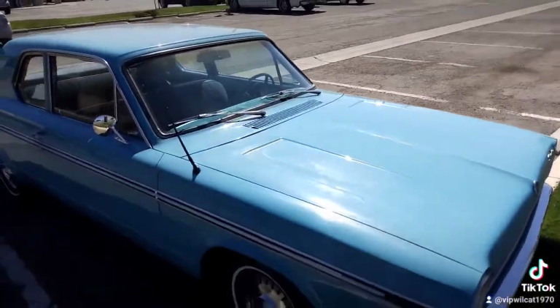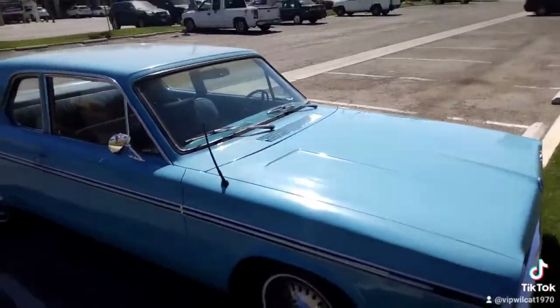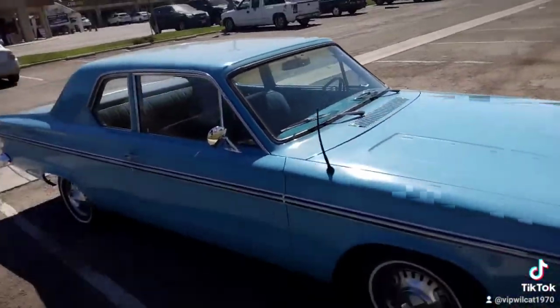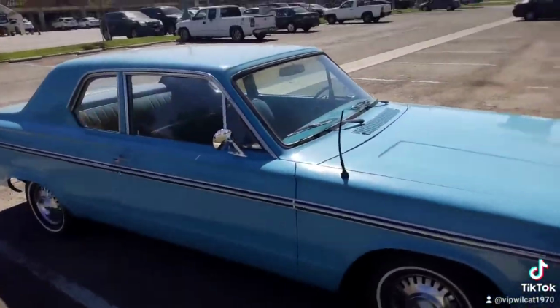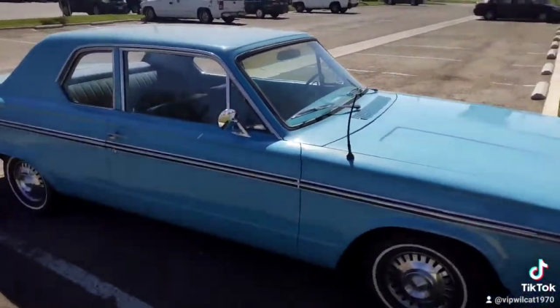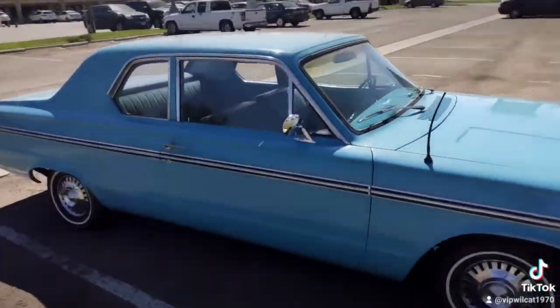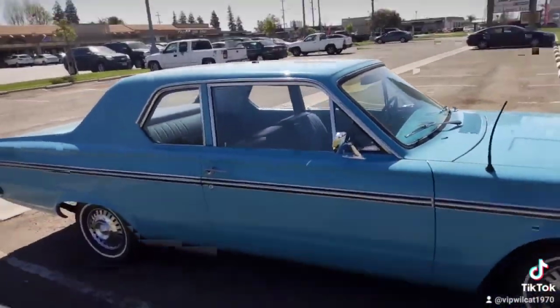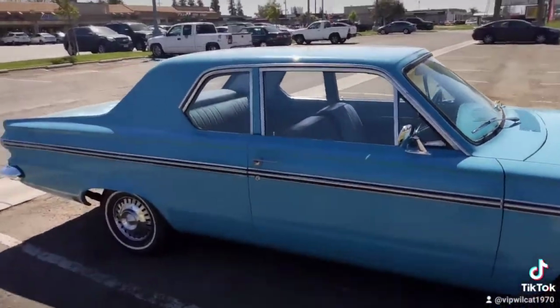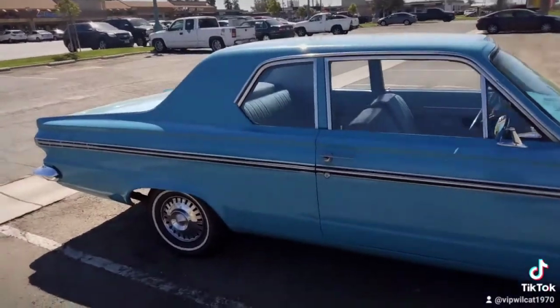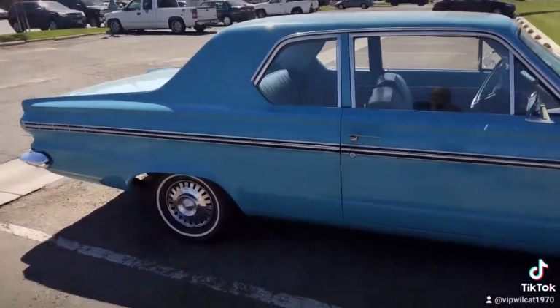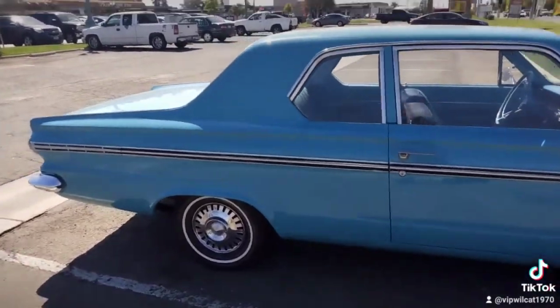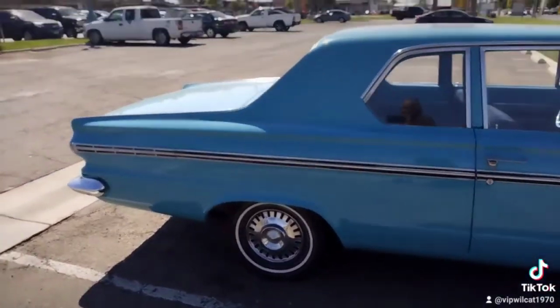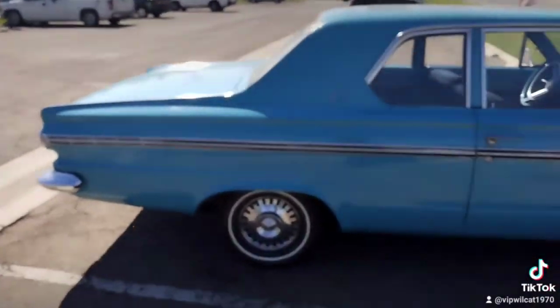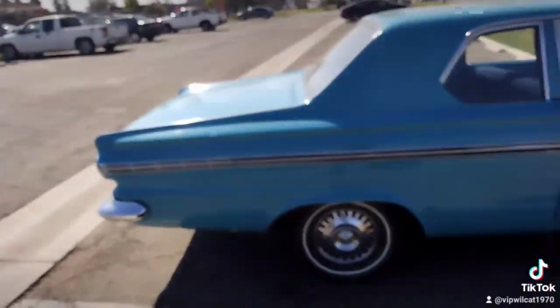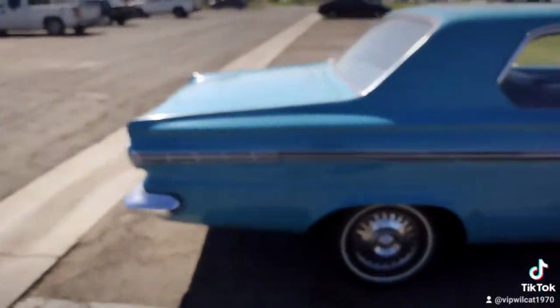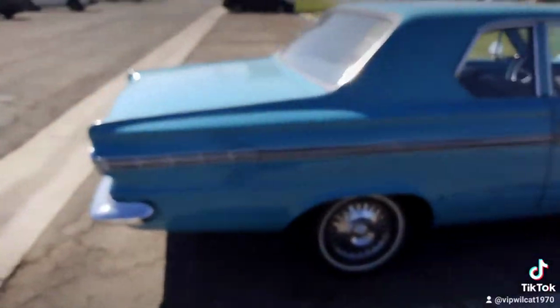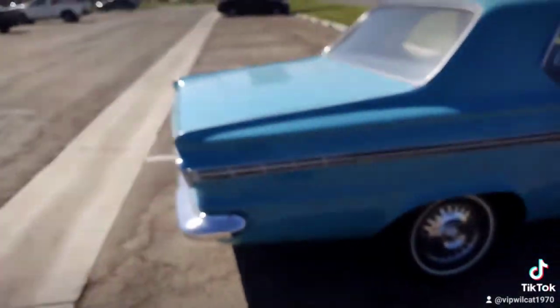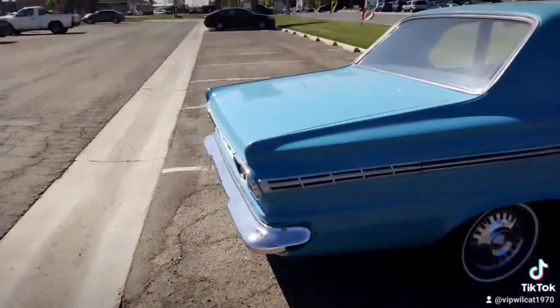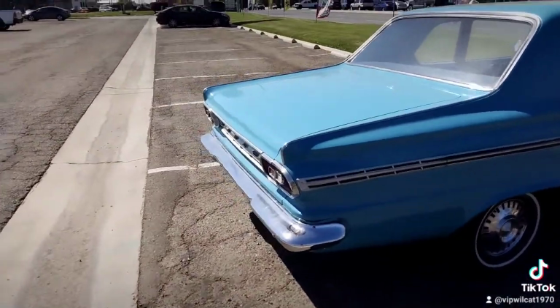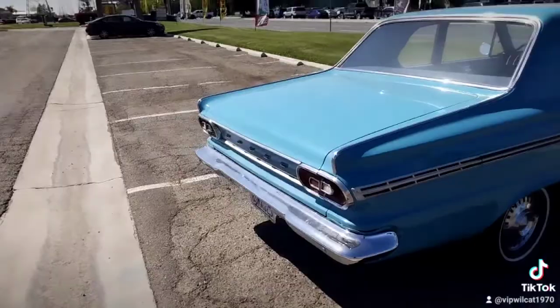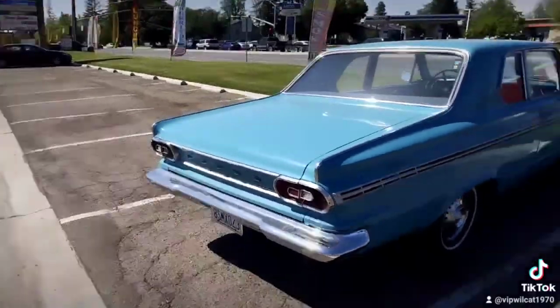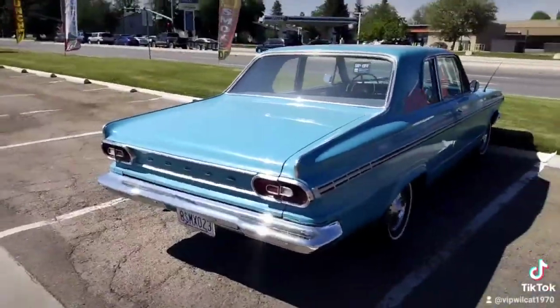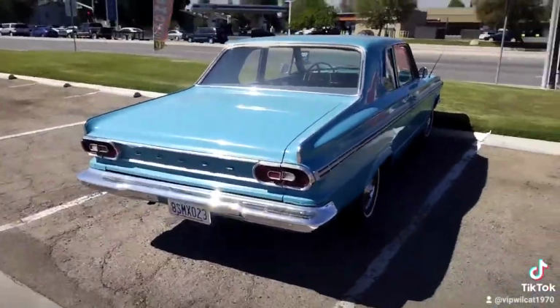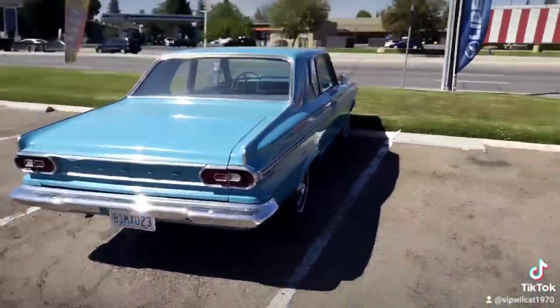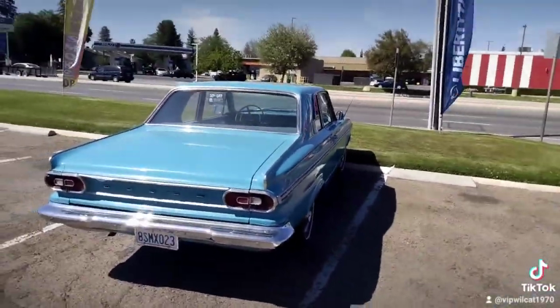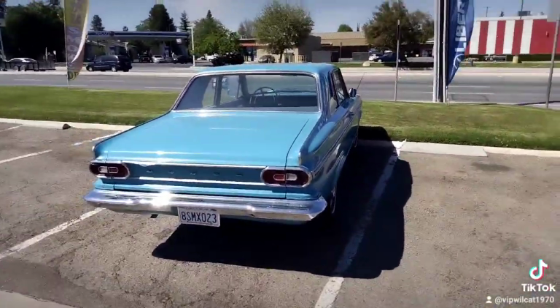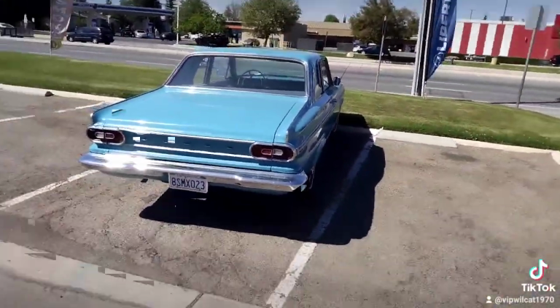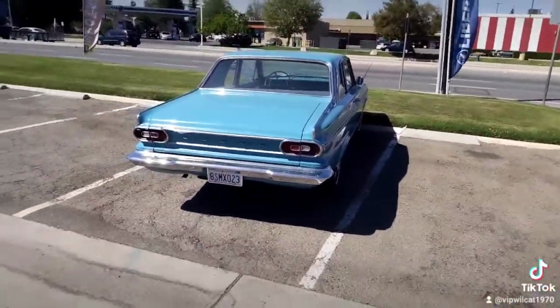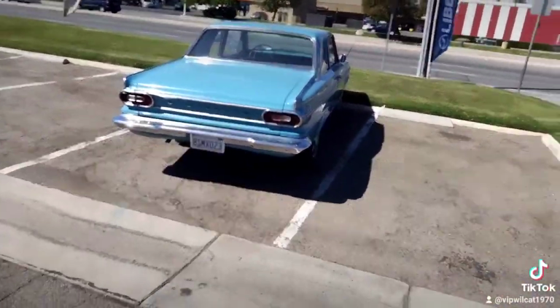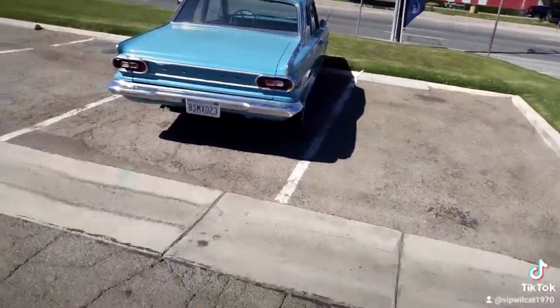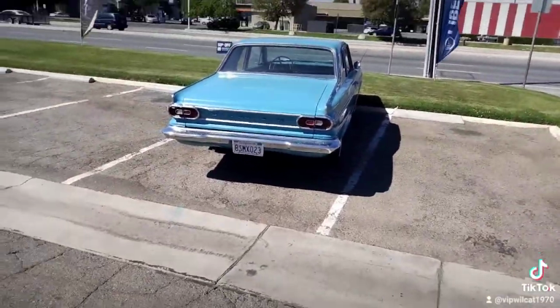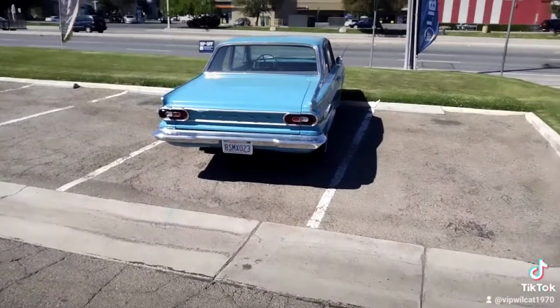Original hubcaps. I wish I knew where the owner was — I'd like to talk to him about this make and model. I like the back taillights. Very nice. Very classic.